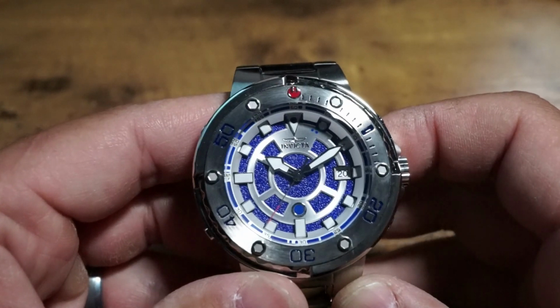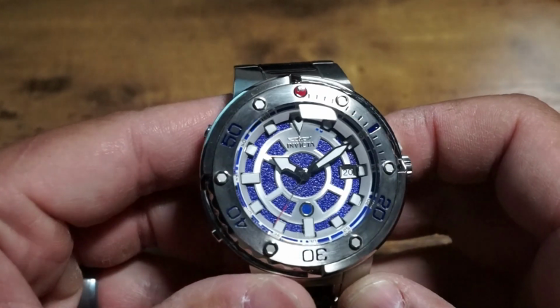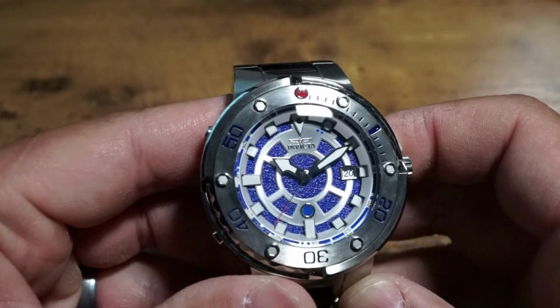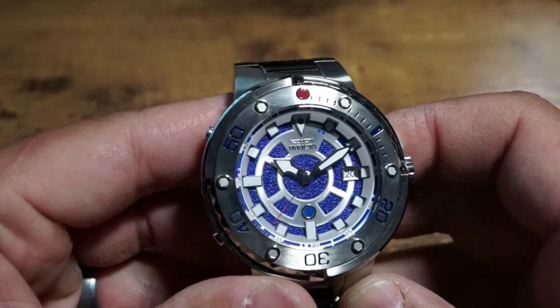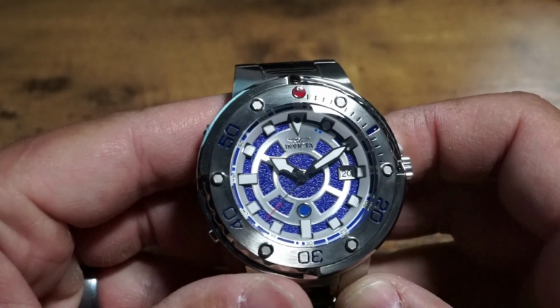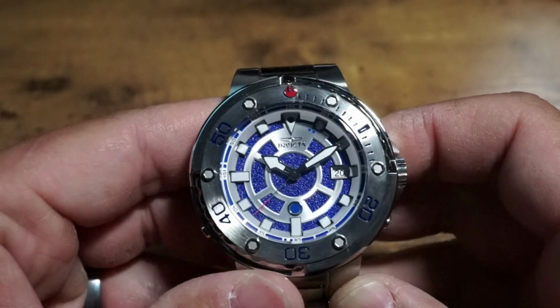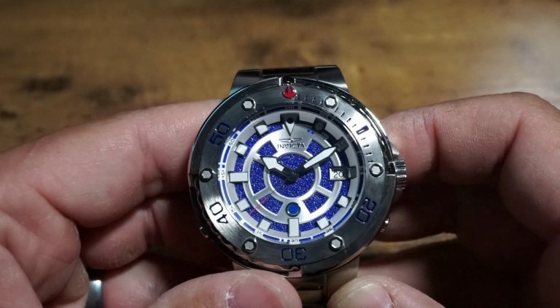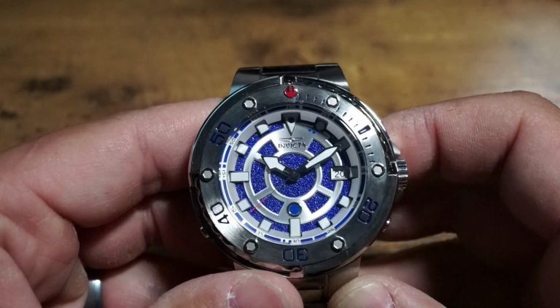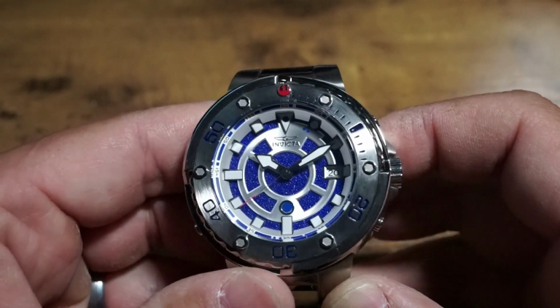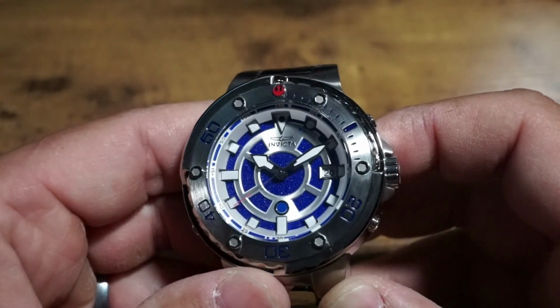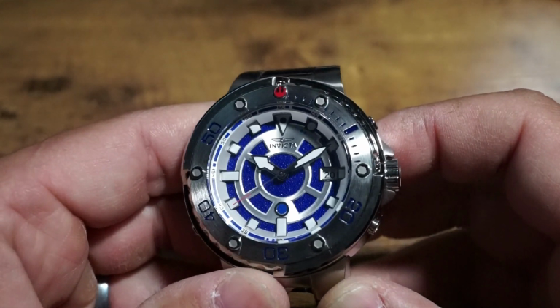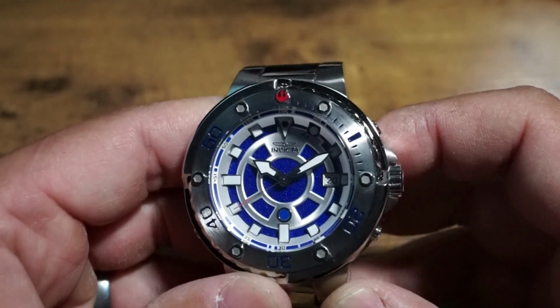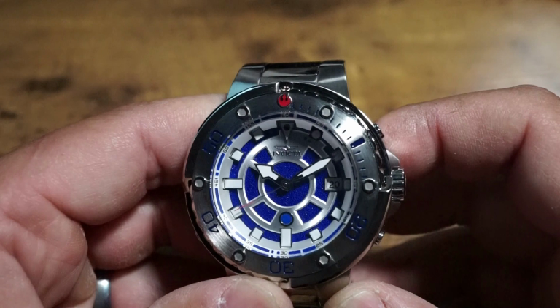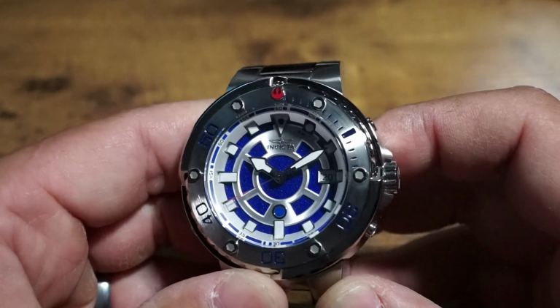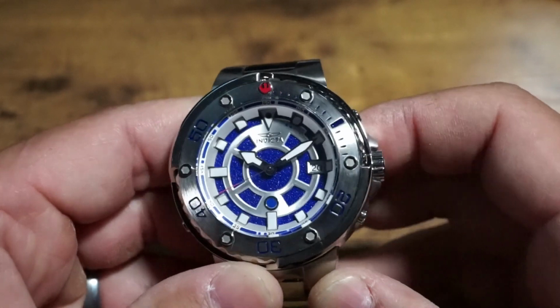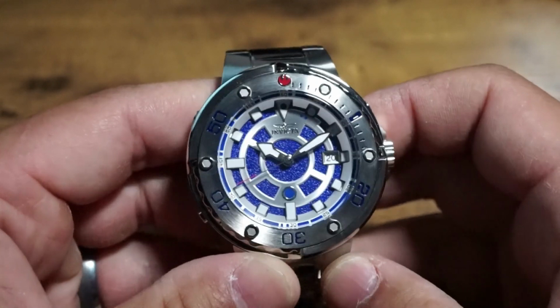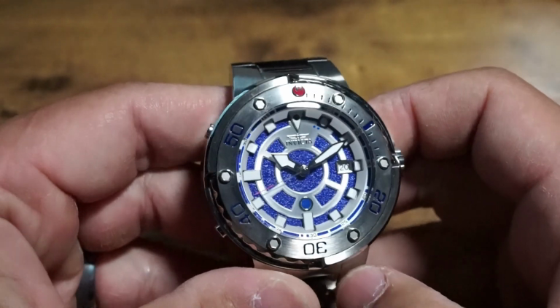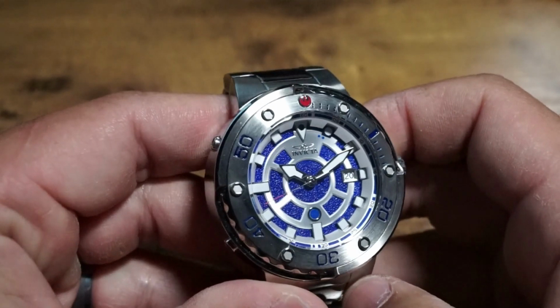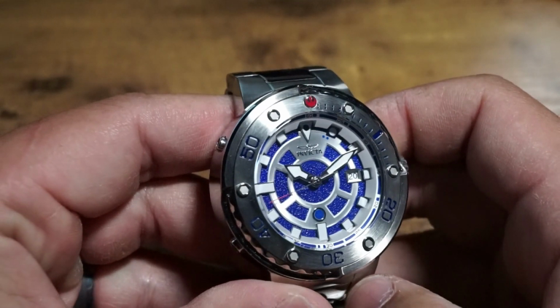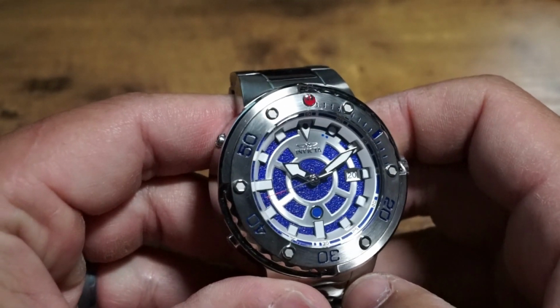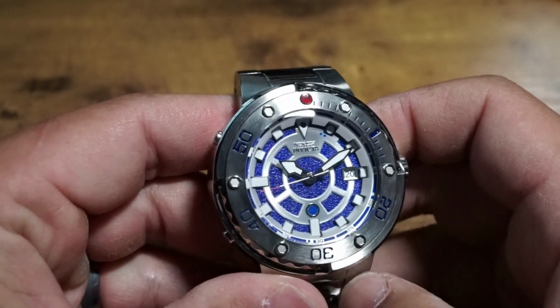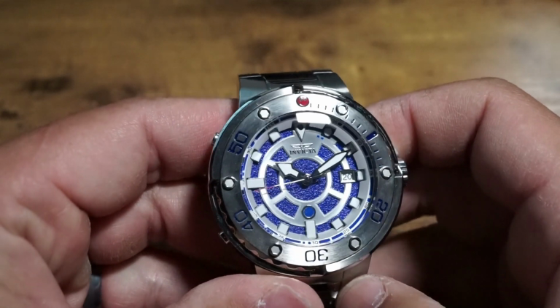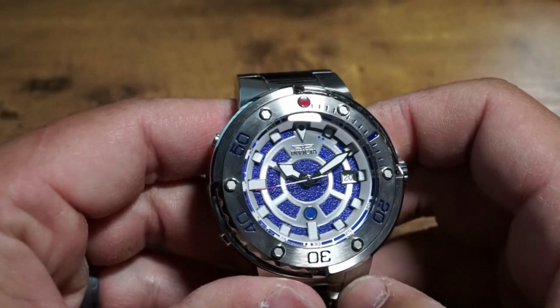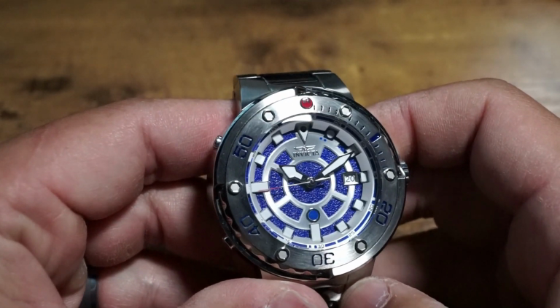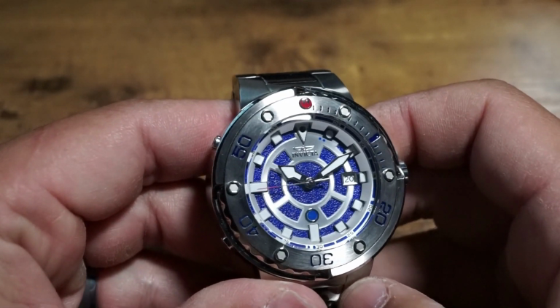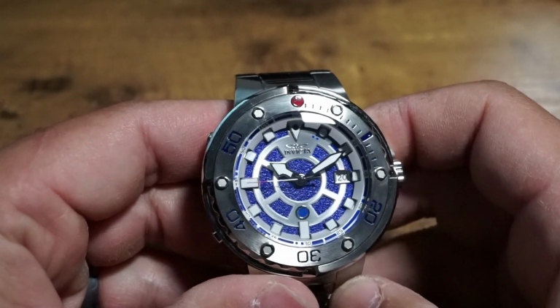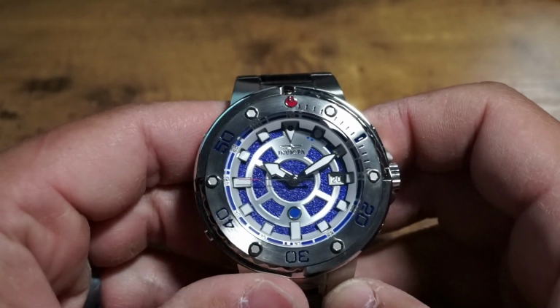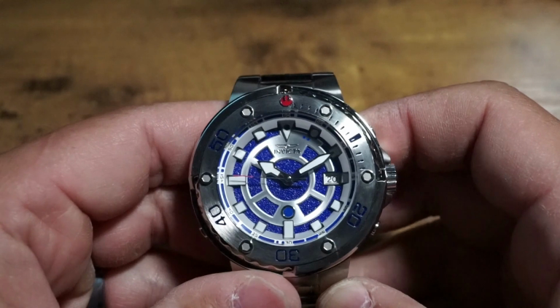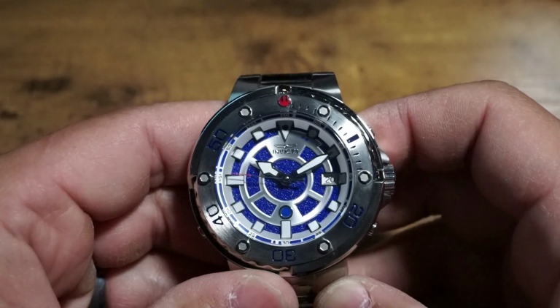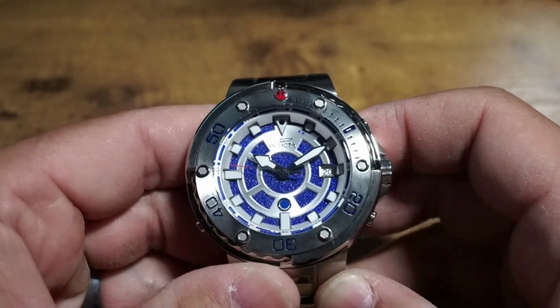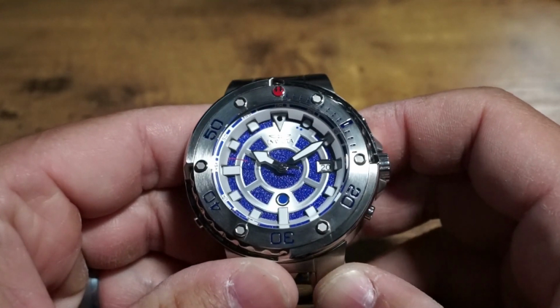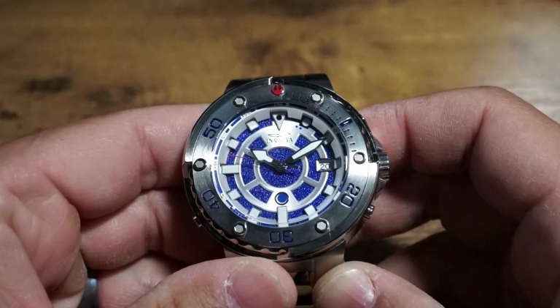I gotta be honest with you — it's nothing like a Seiko Tuna and objectively pales in comparison in quality. But with that being said, it's still a cool watch and functions perfectly fine.